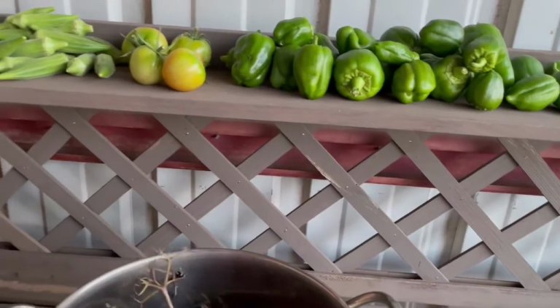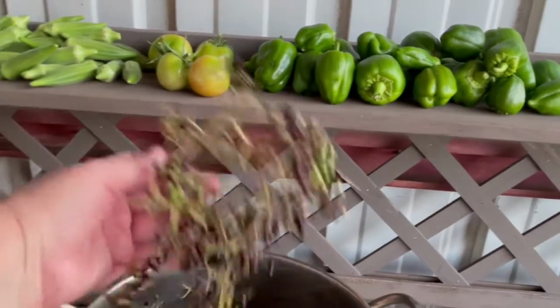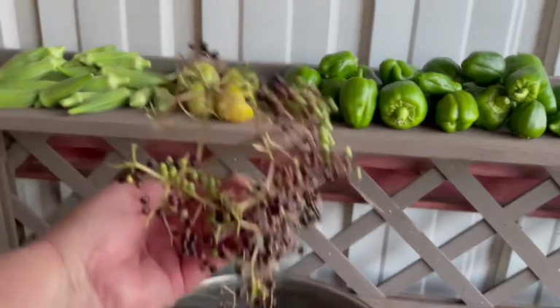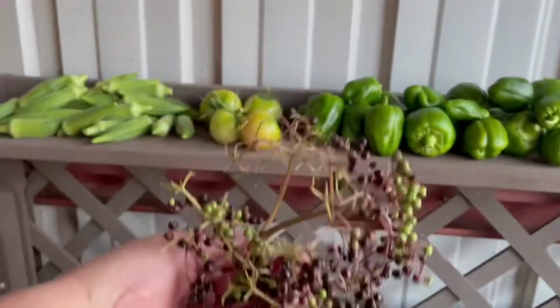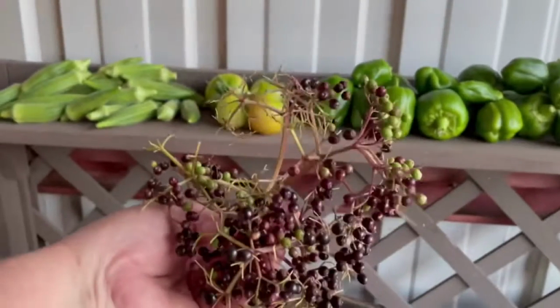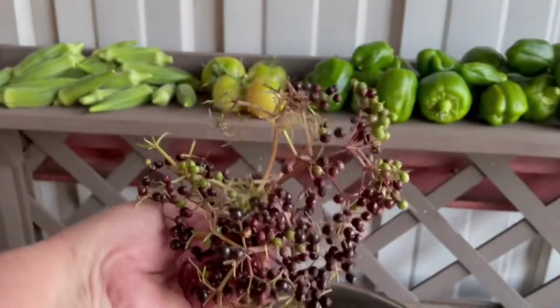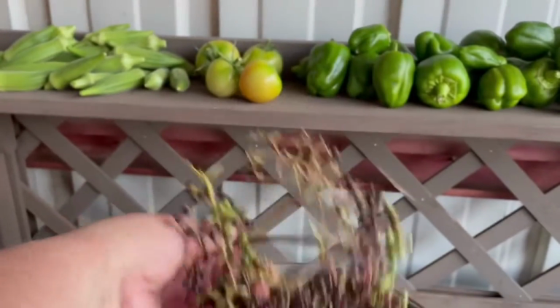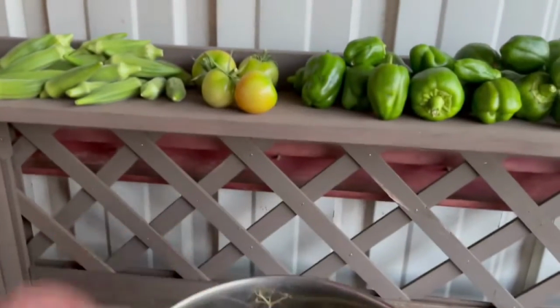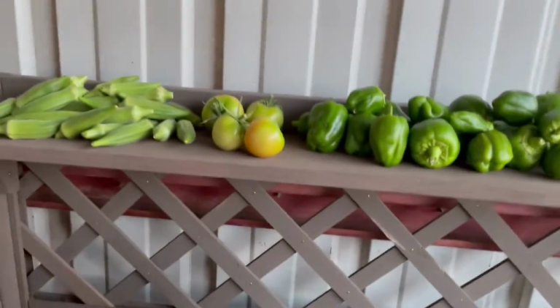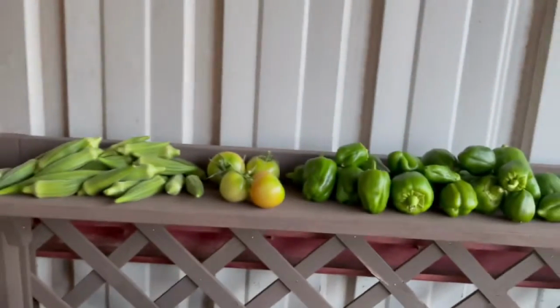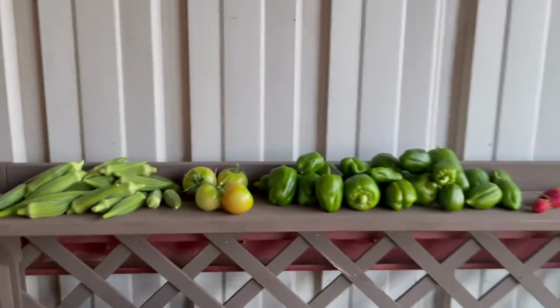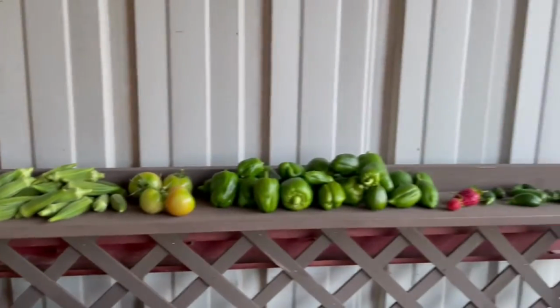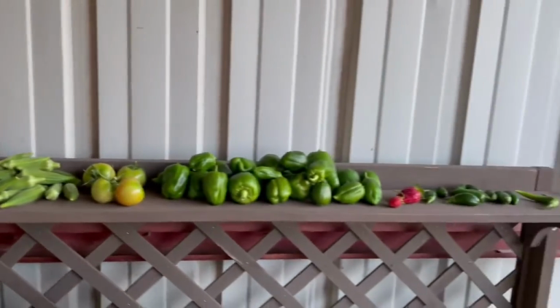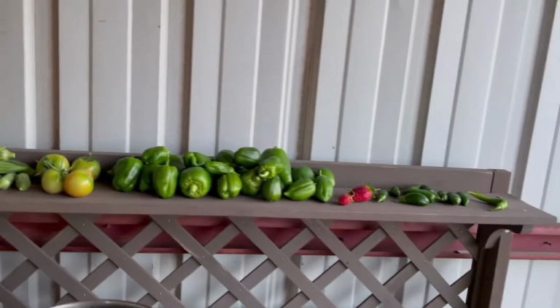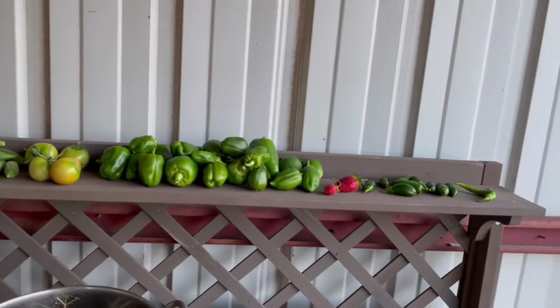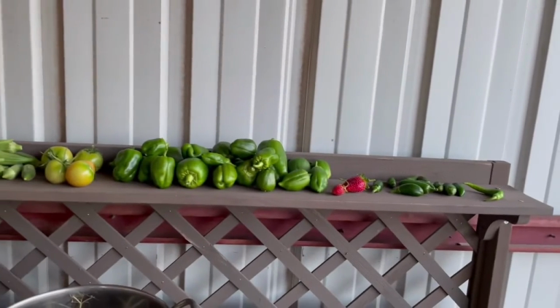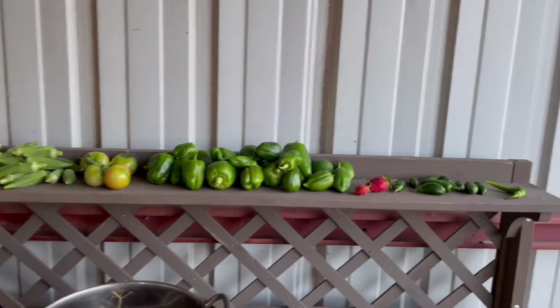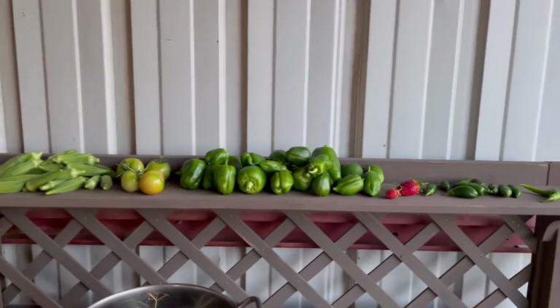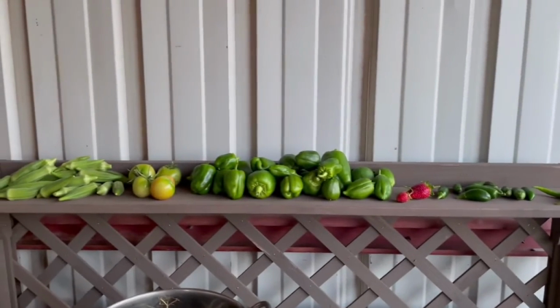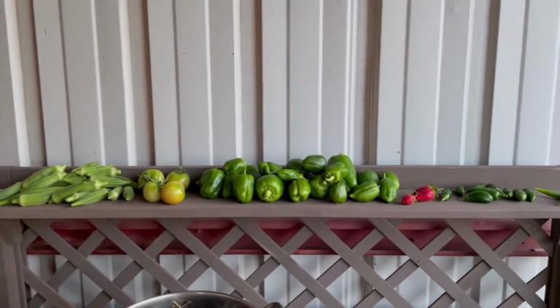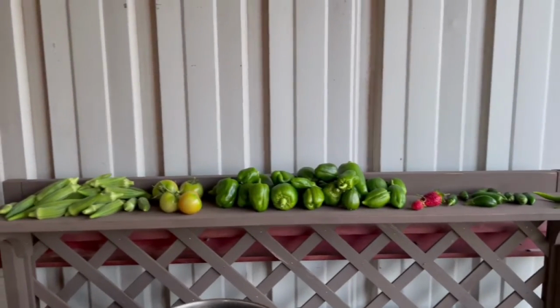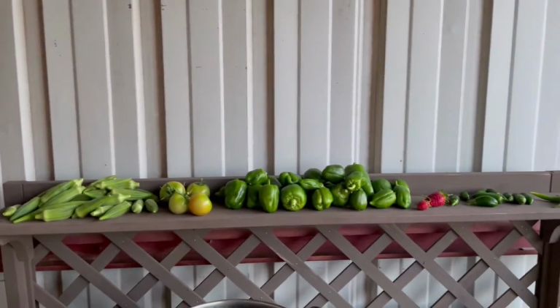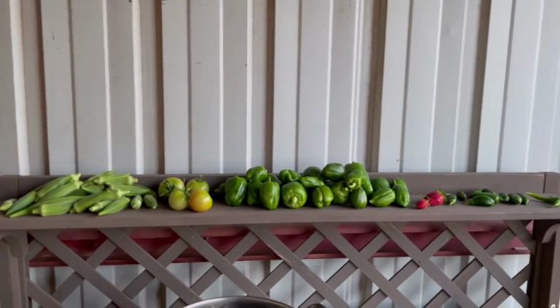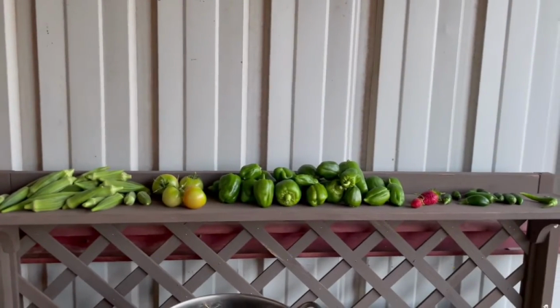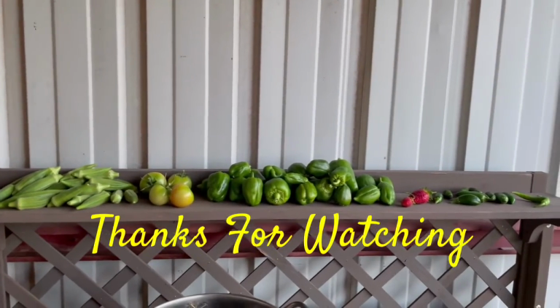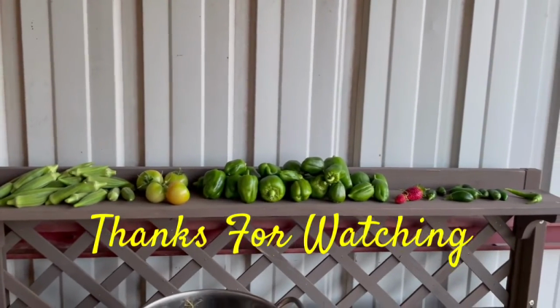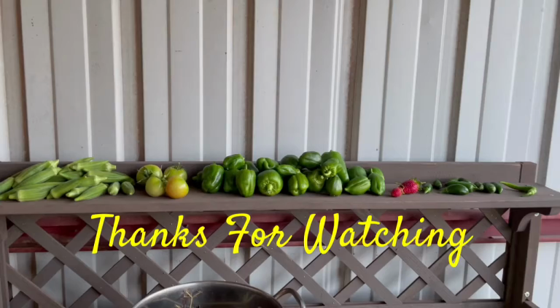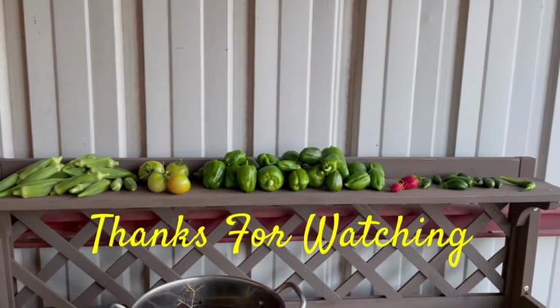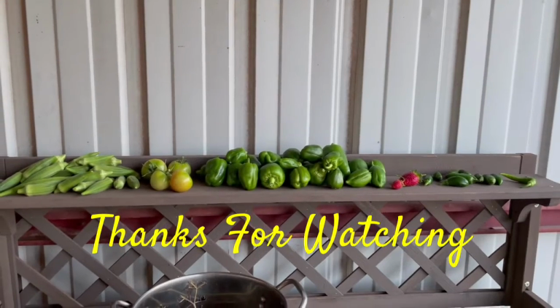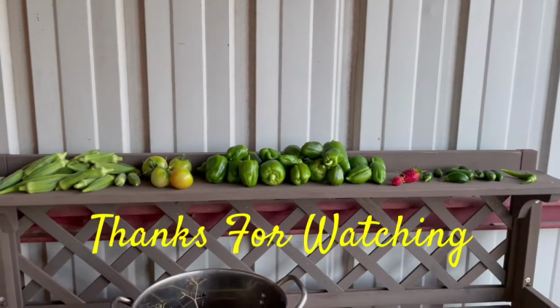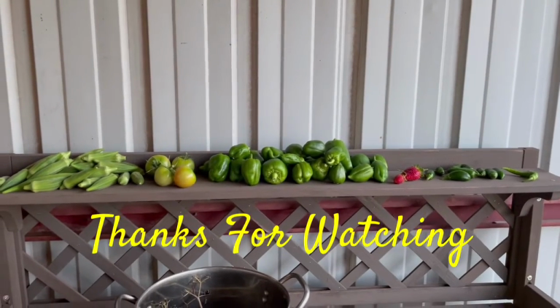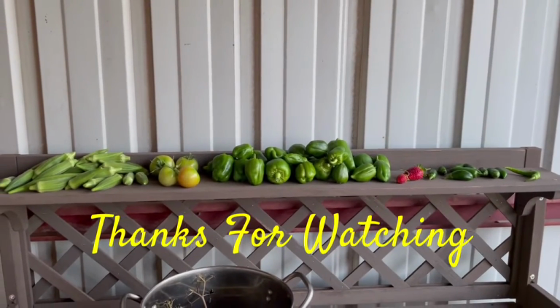So I will be making some more elderberry juice pretty soon. Anyway, that is today's harvest. I appreciate you. I love you. God loves you. God bless. And remember, guys, to prep for it. Prep for it all. Bye, guys.